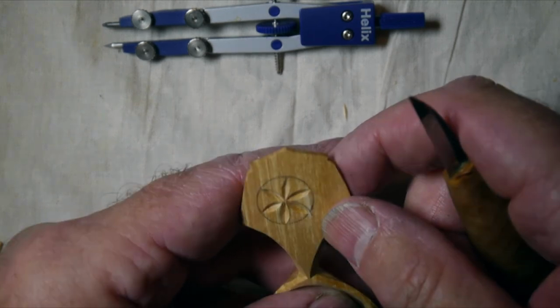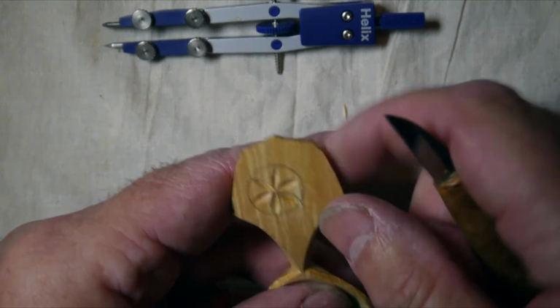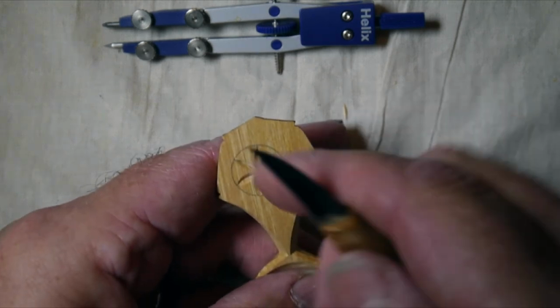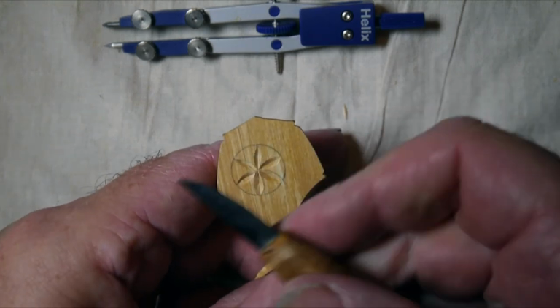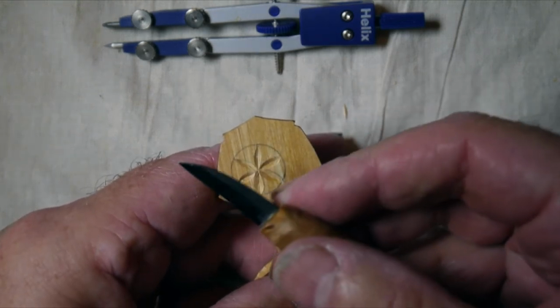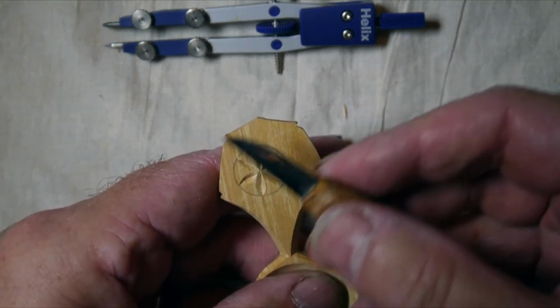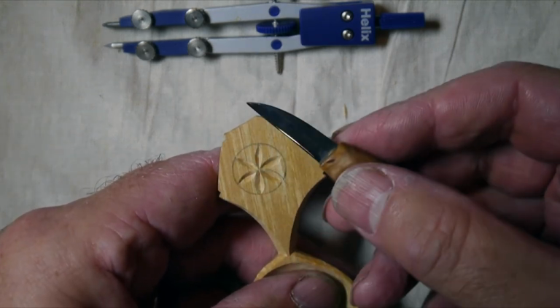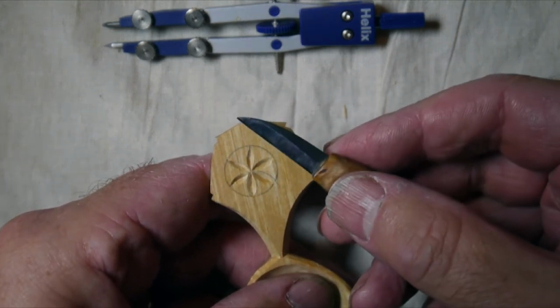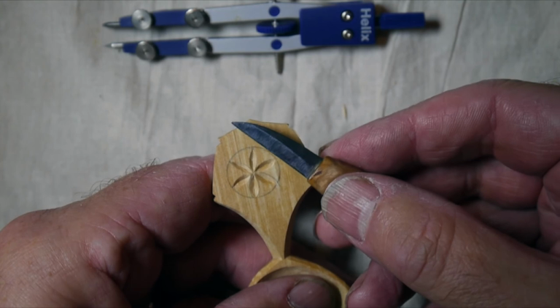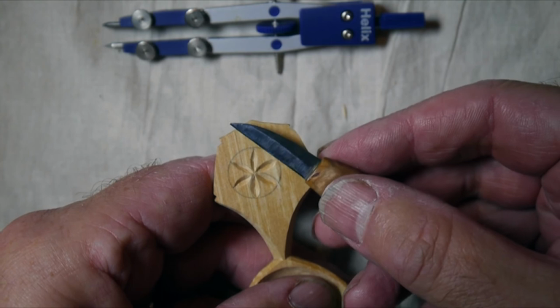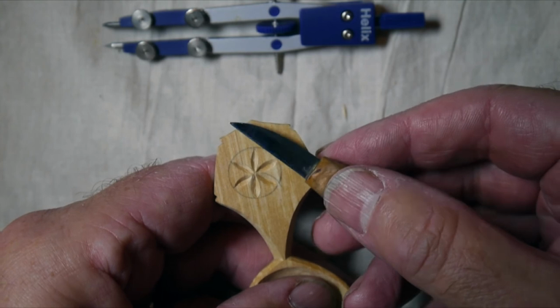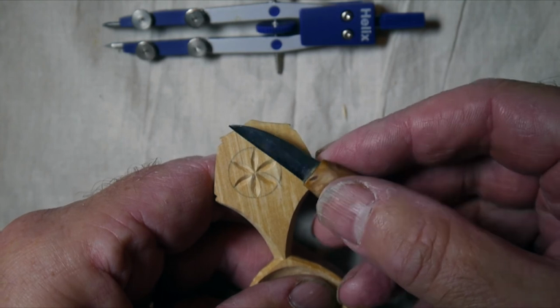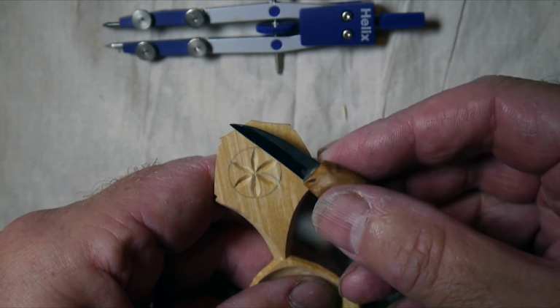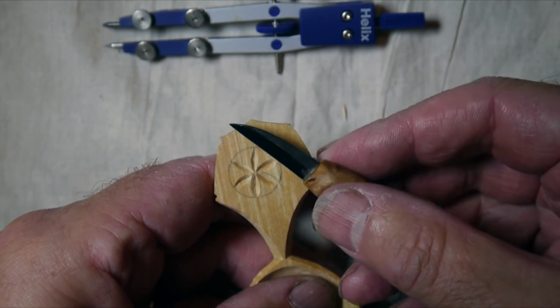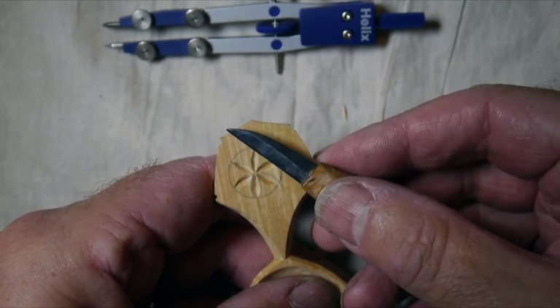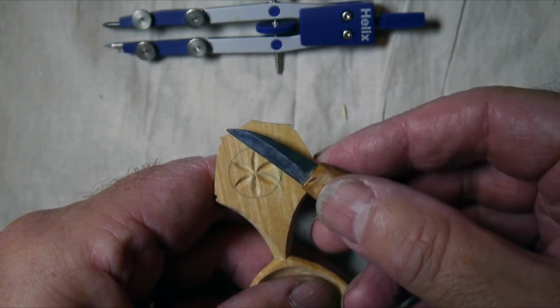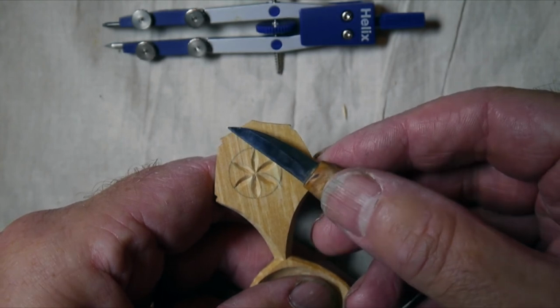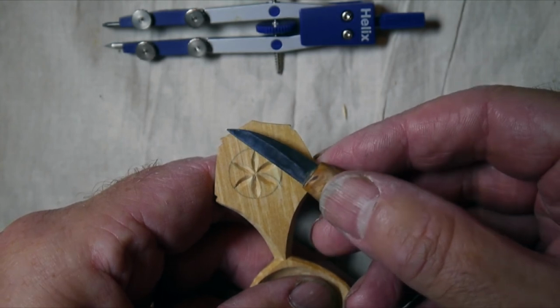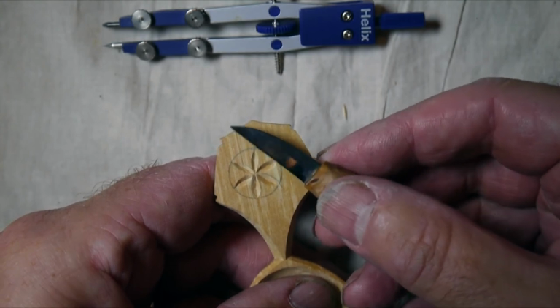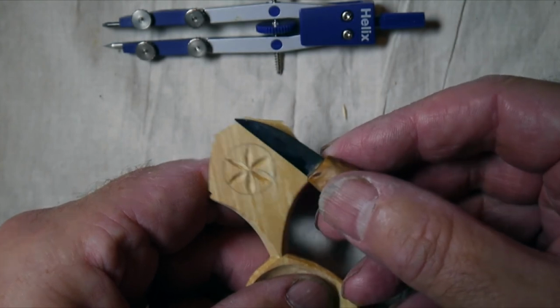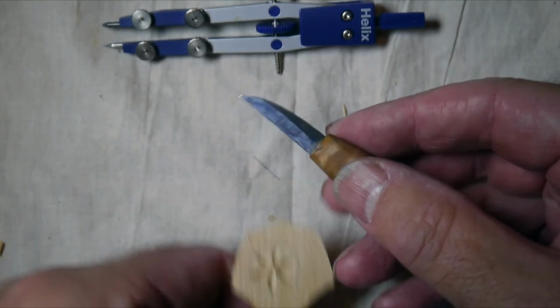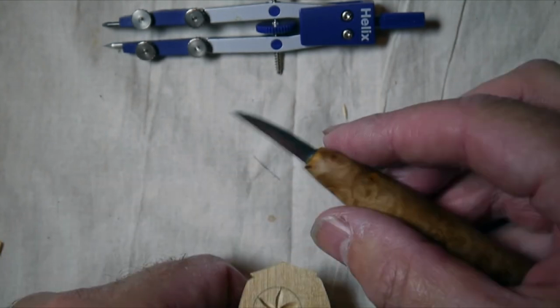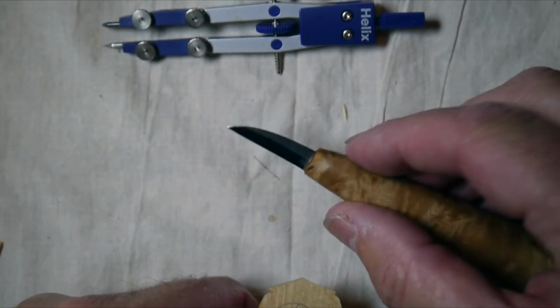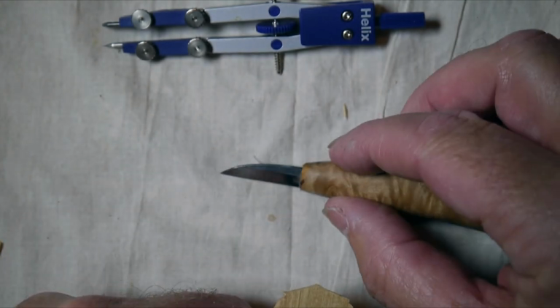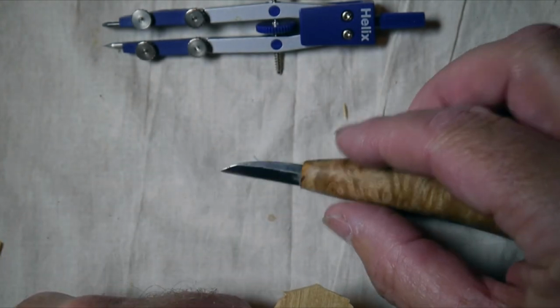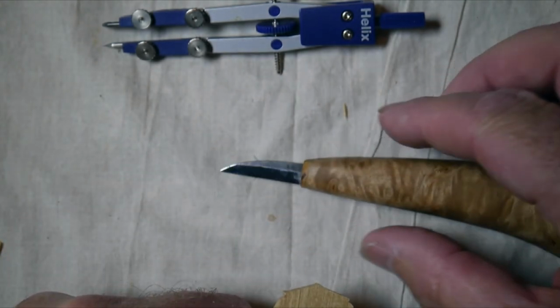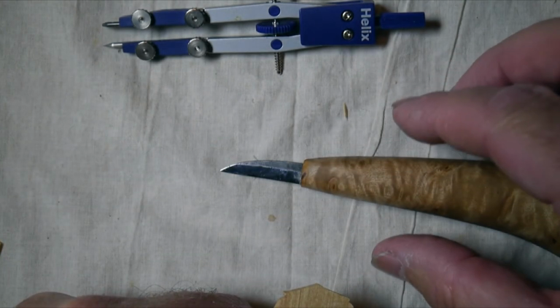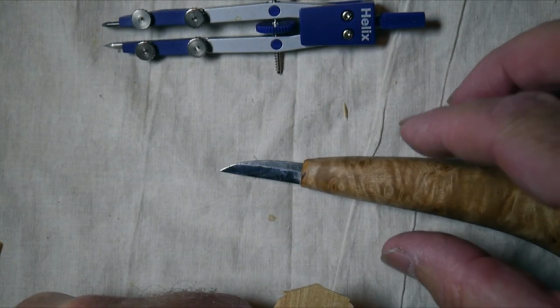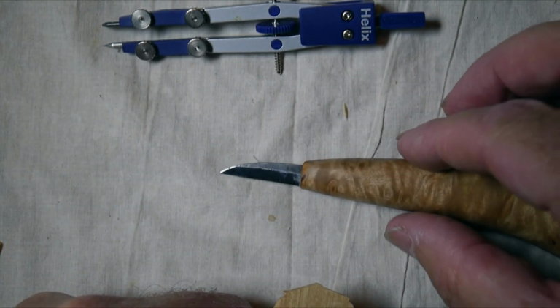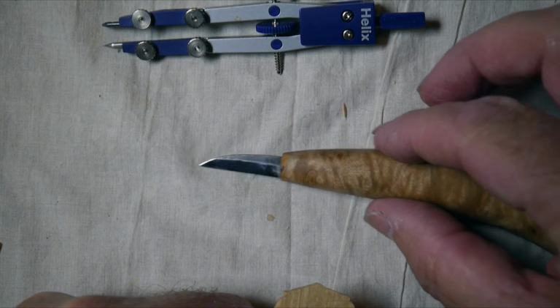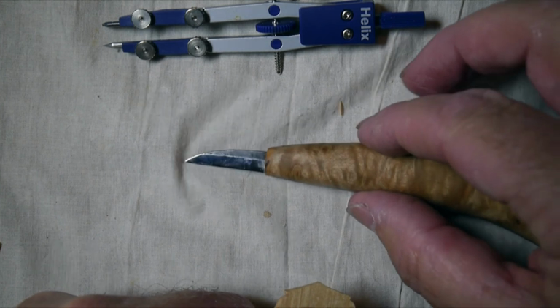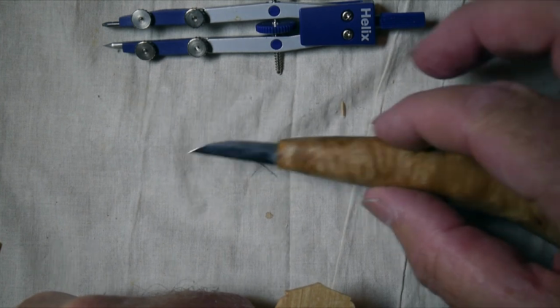Nice sharp knife helps. It's a little blade from Nick Westerman. He's a top lad. There you go.